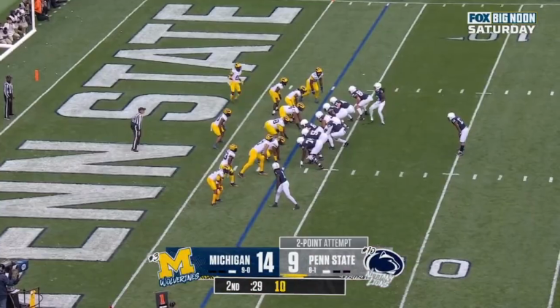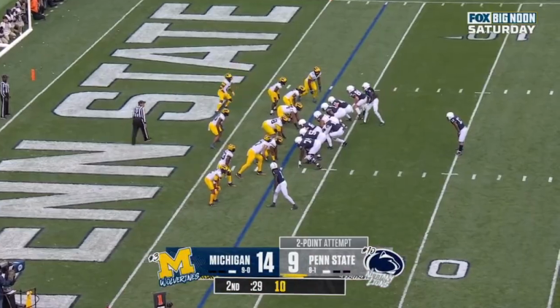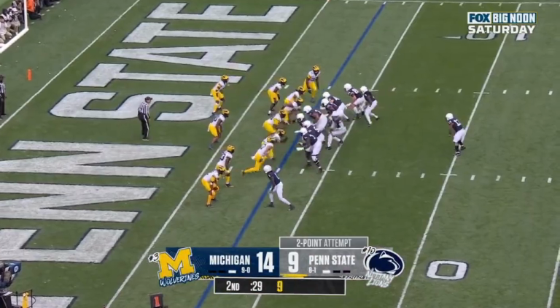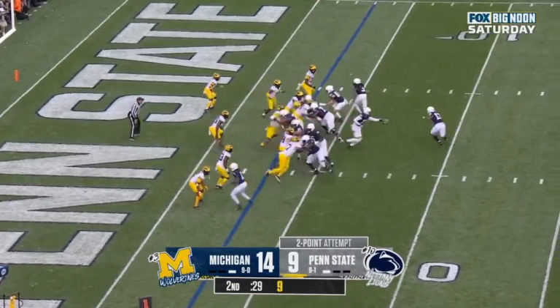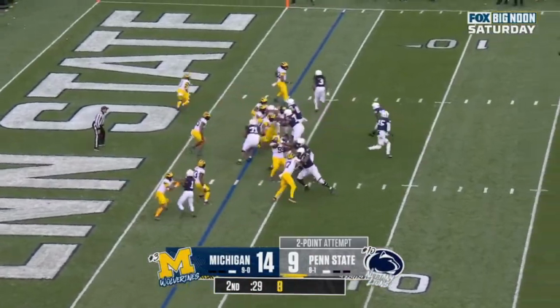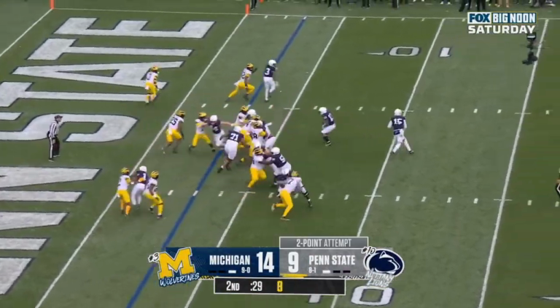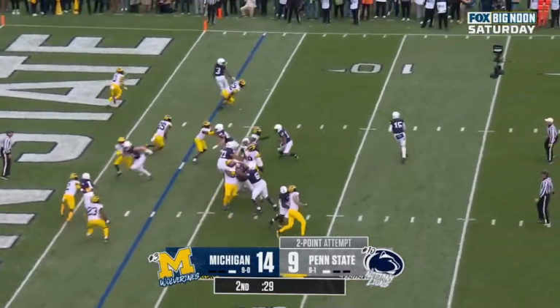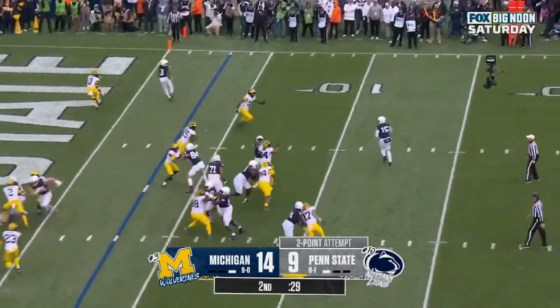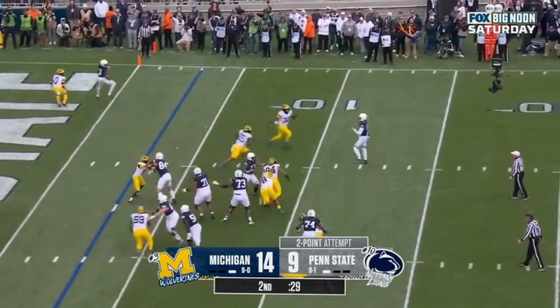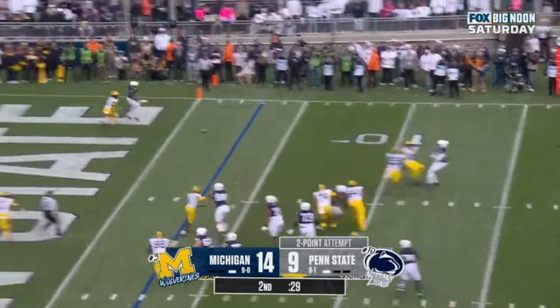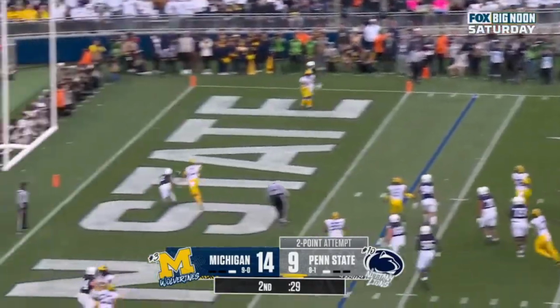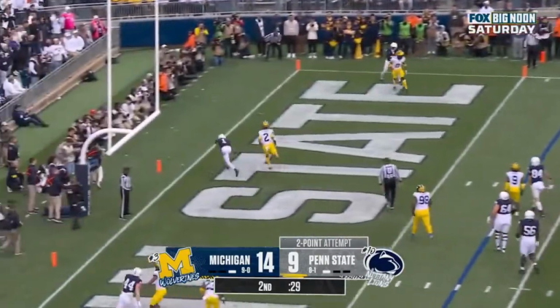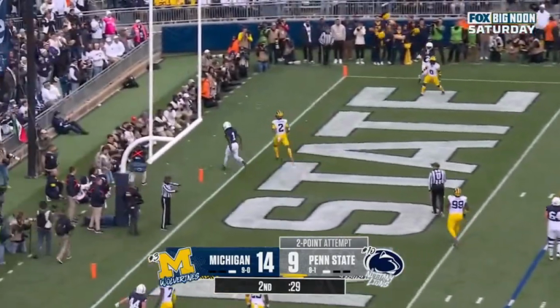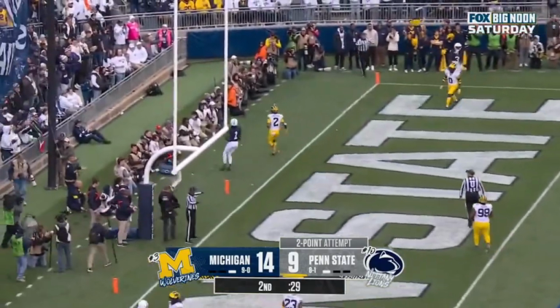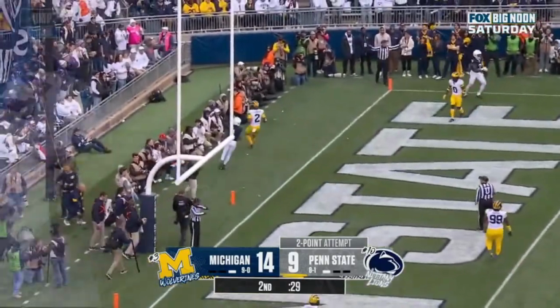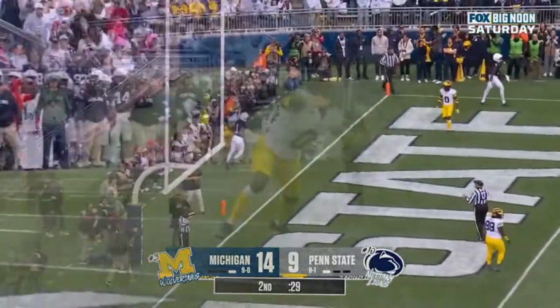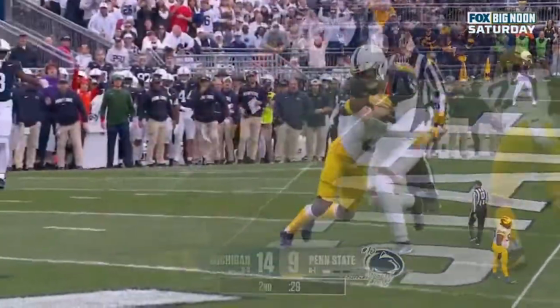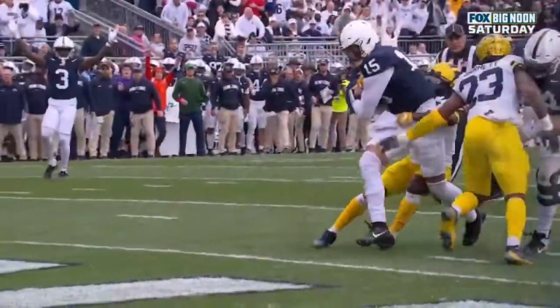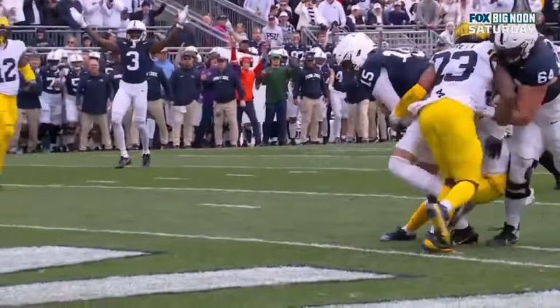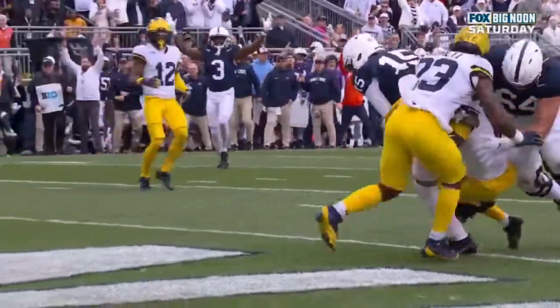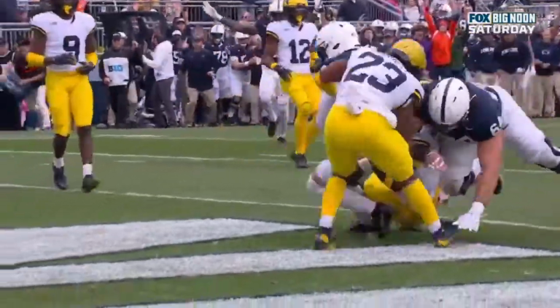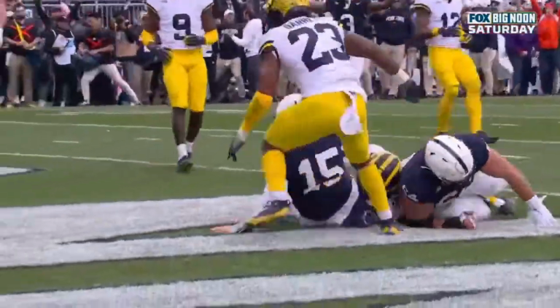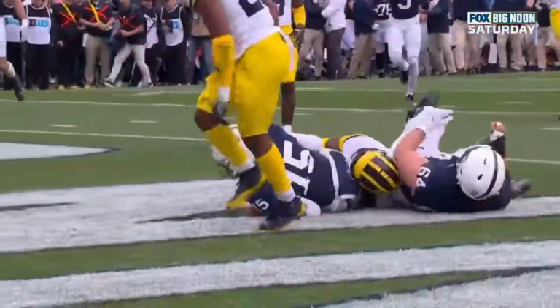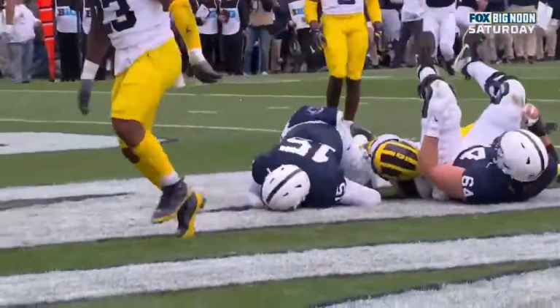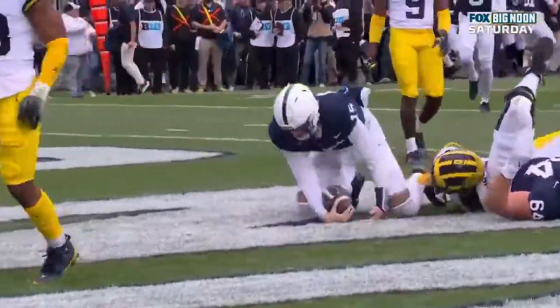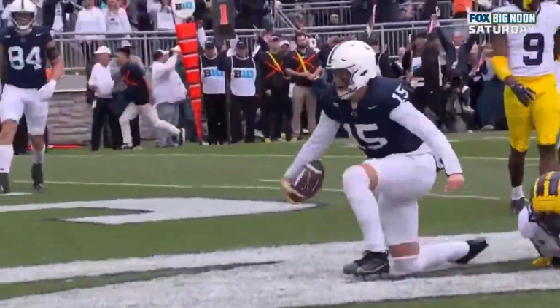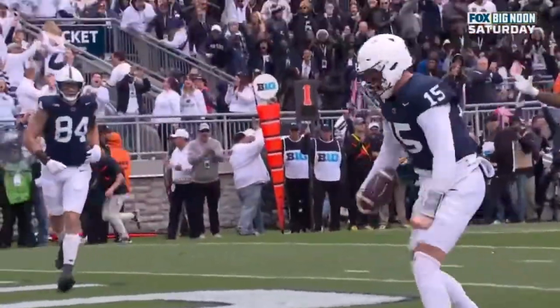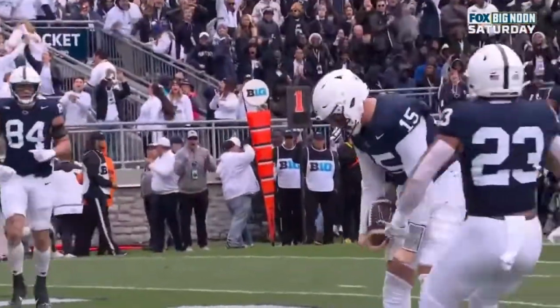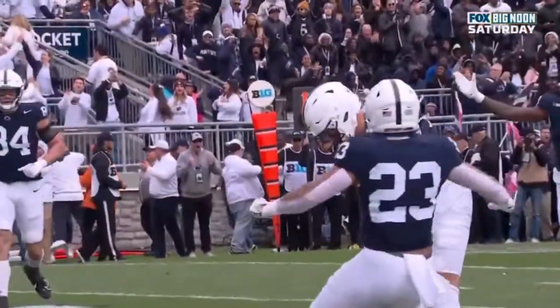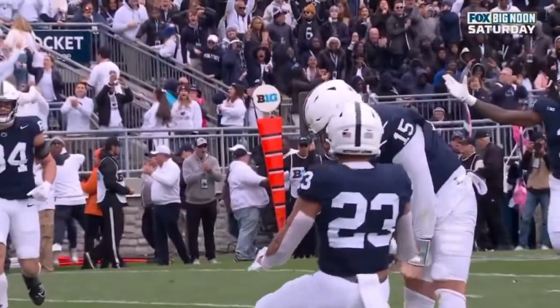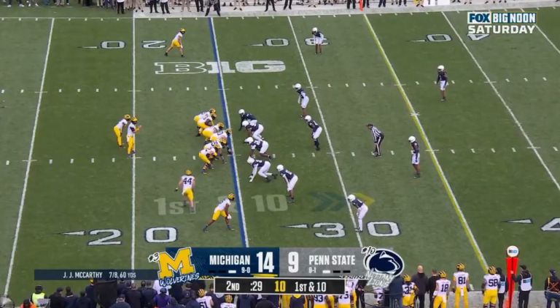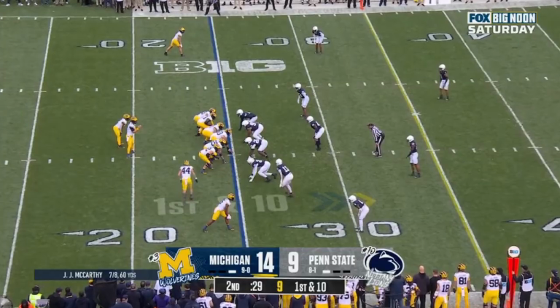Goes in motion, play fake. Aller looking, in the end zone — incomplete. On Junior Colson. And Aller does the rest. It's a good play call, recognizing the coverage and the defense. They were deficient the last couple of series.